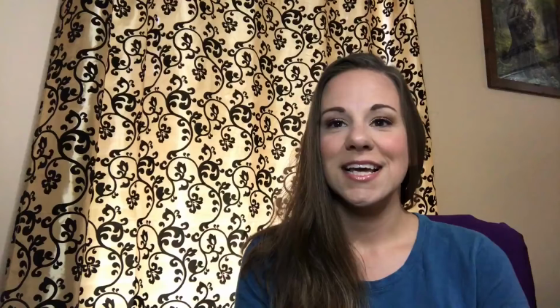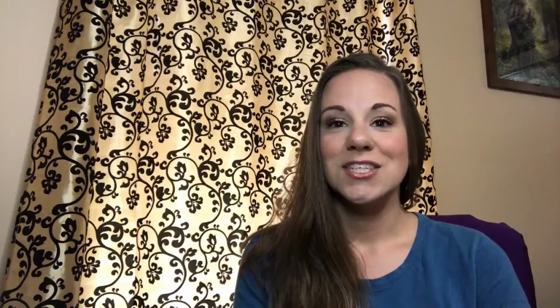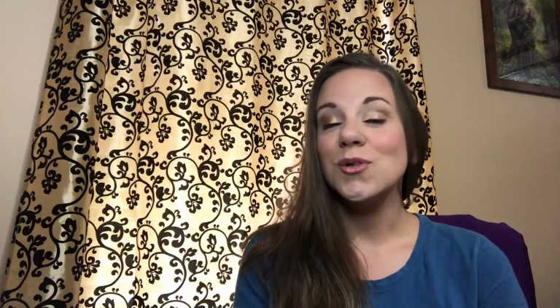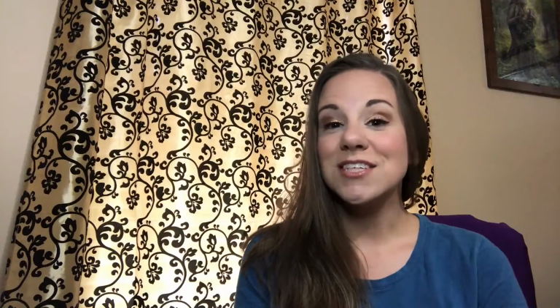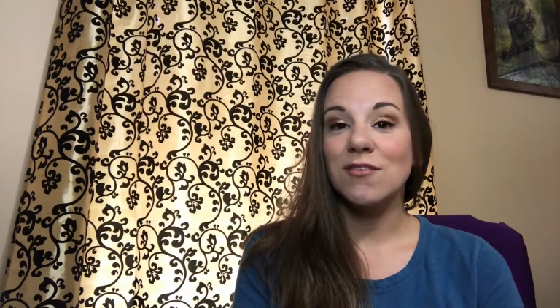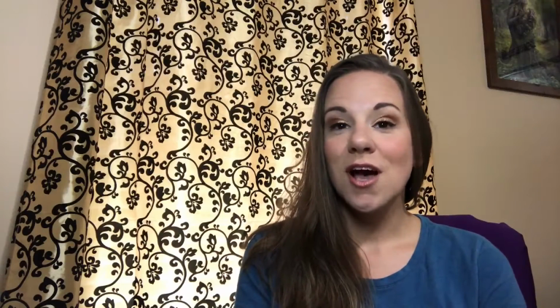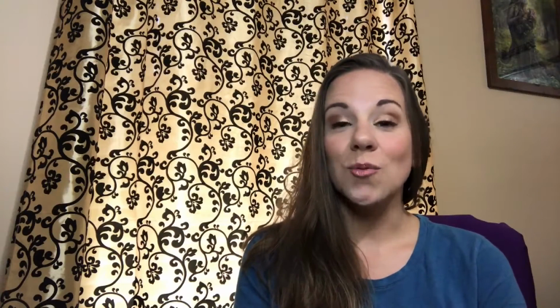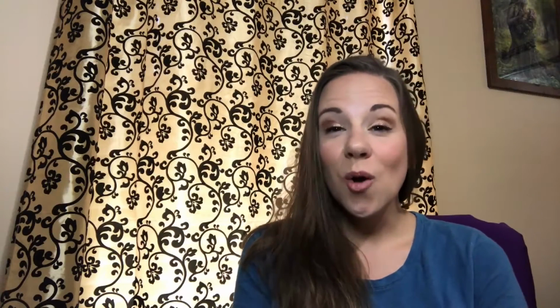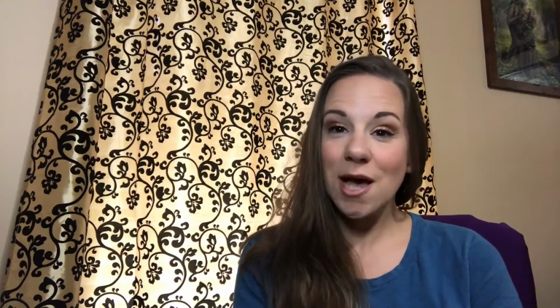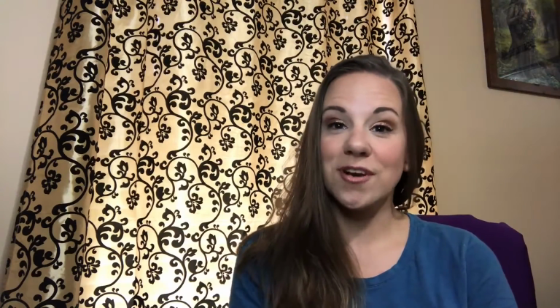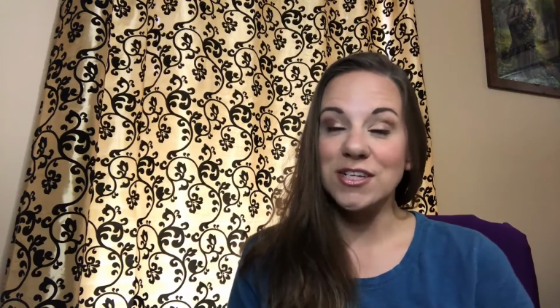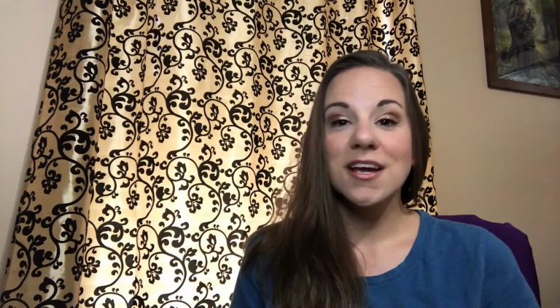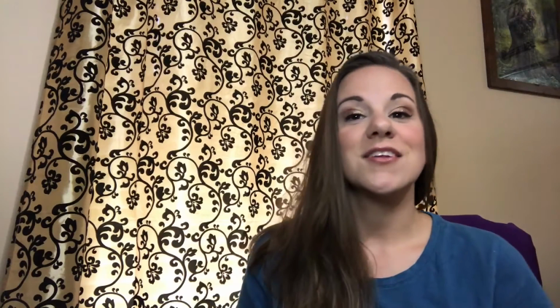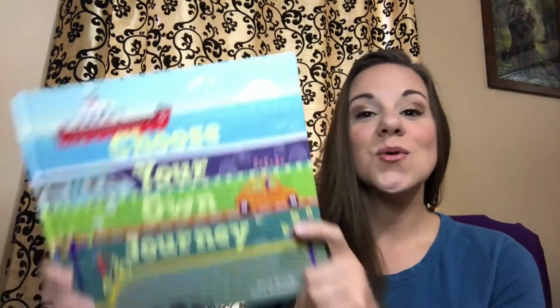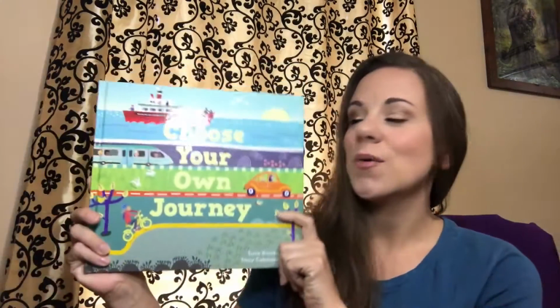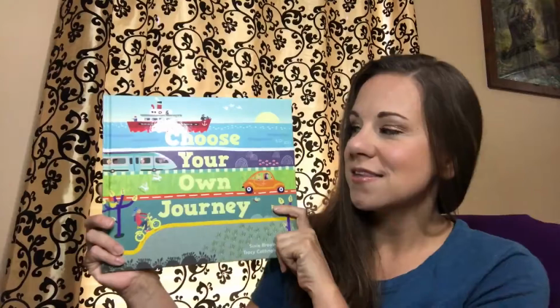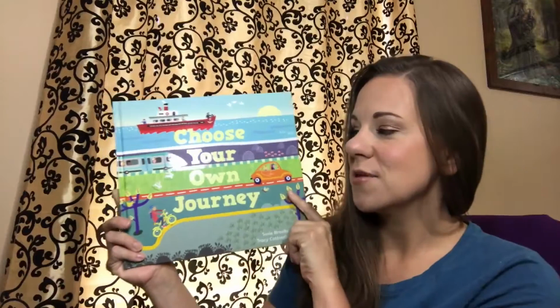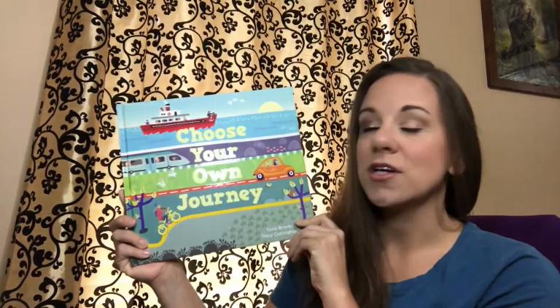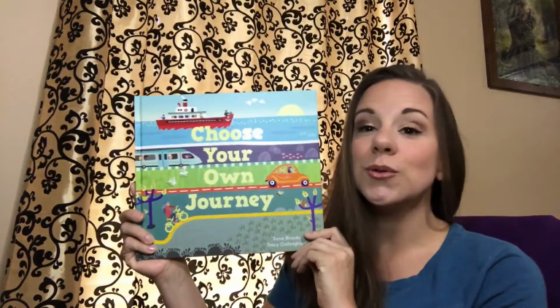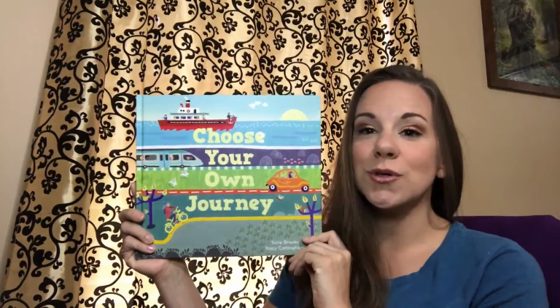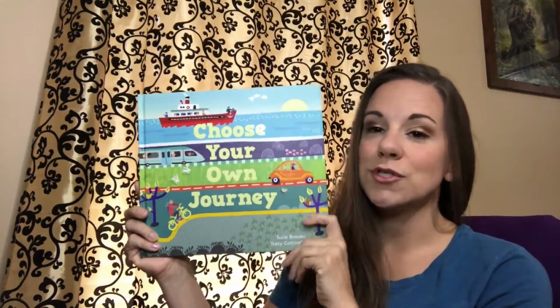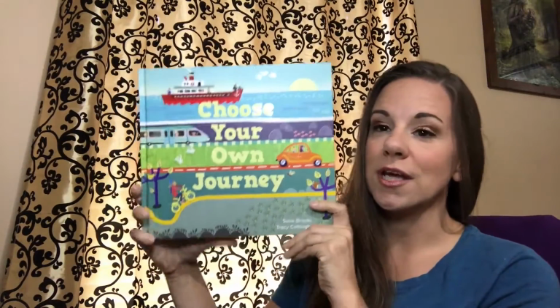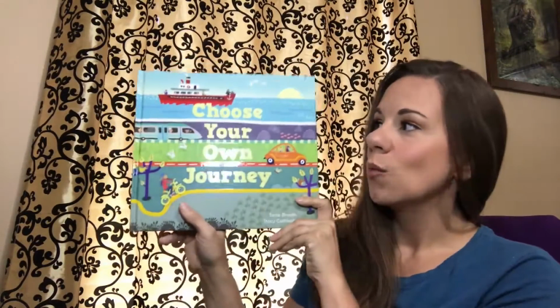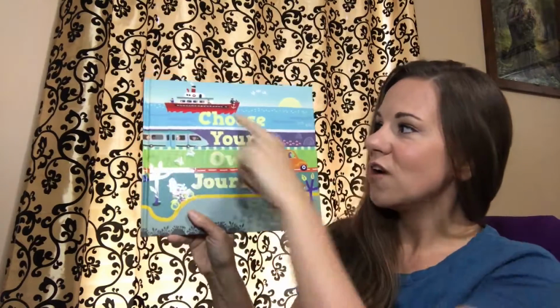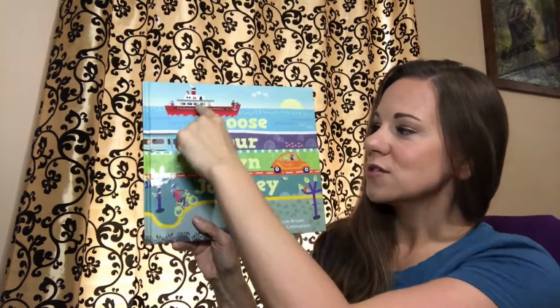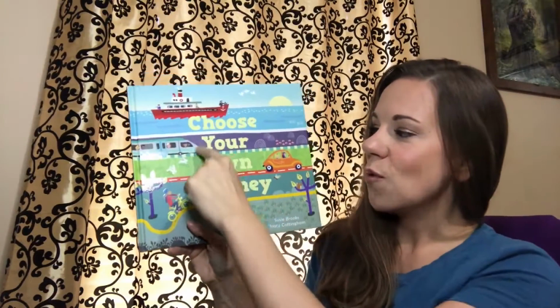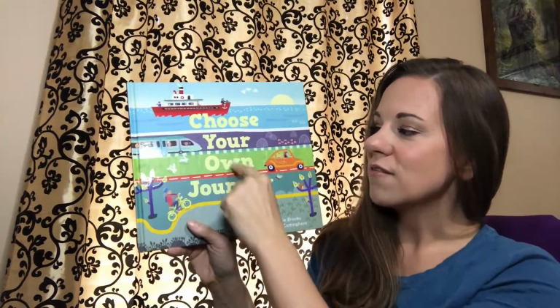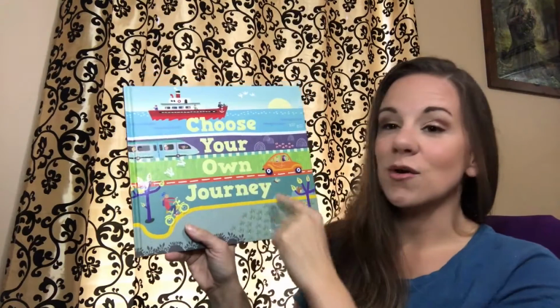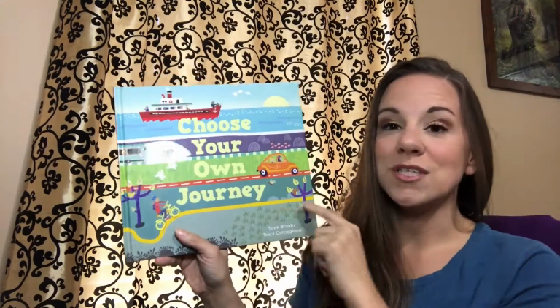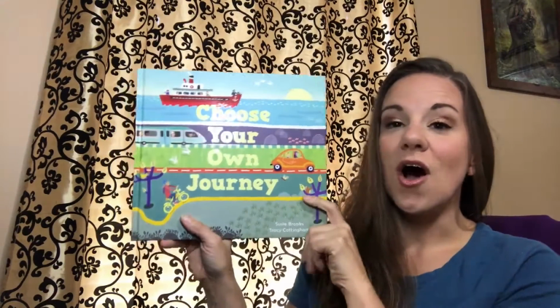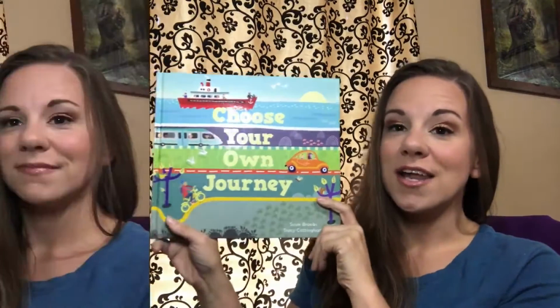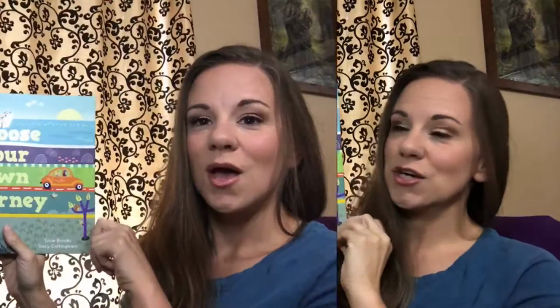Do you love to travel? Are you always up for an adventure? Then you are going to love the book Choose Your Own Journey, which follows four vehicles on a journey.